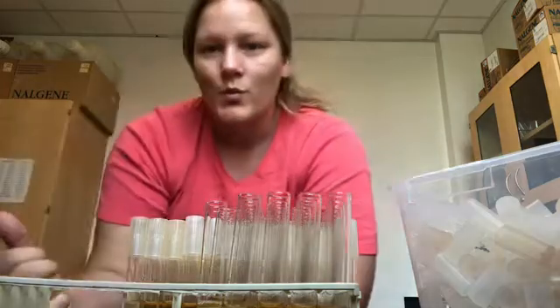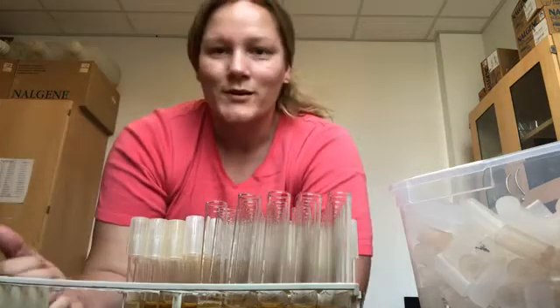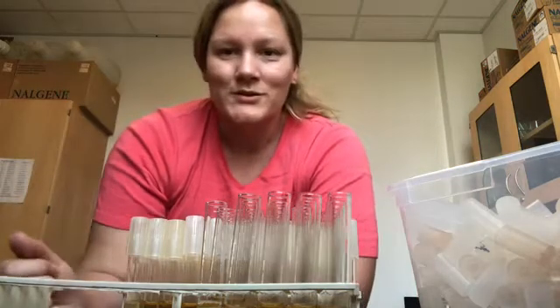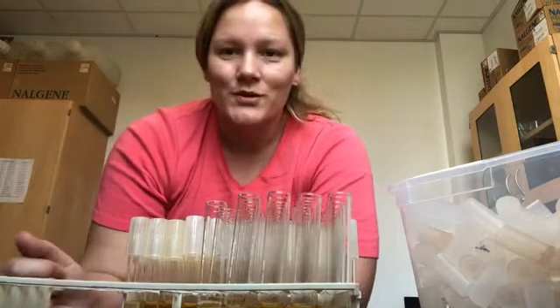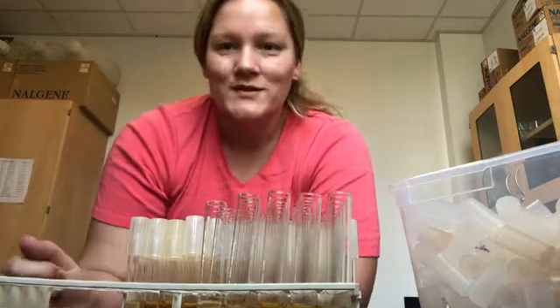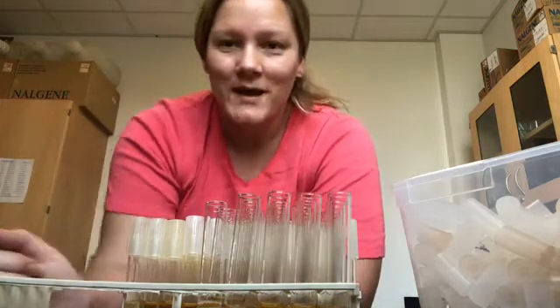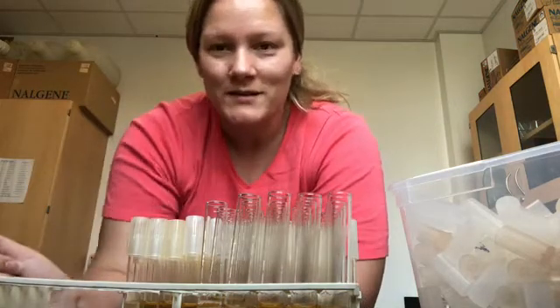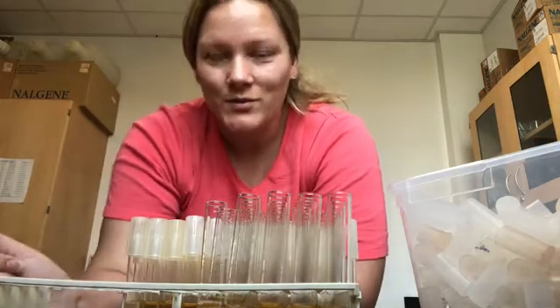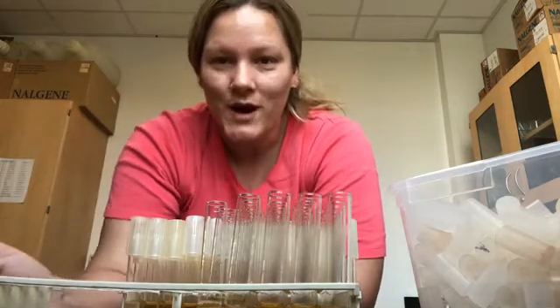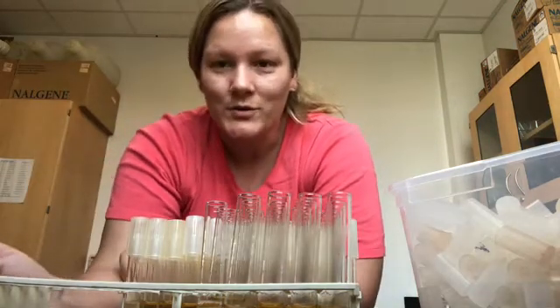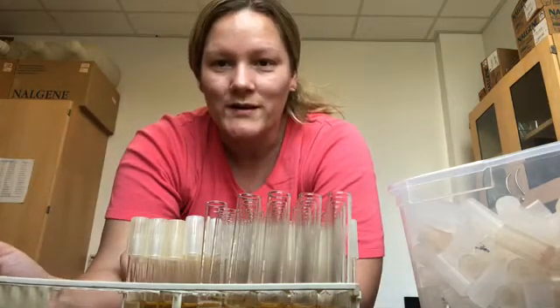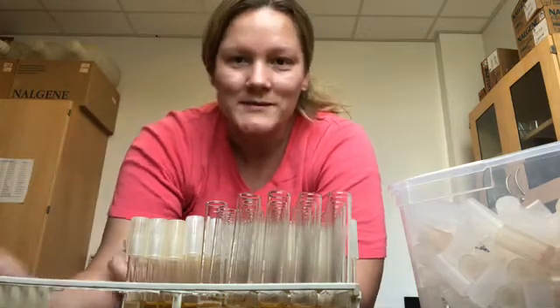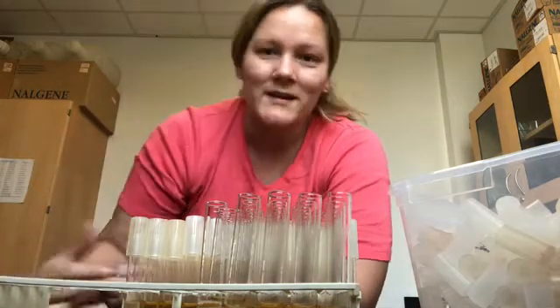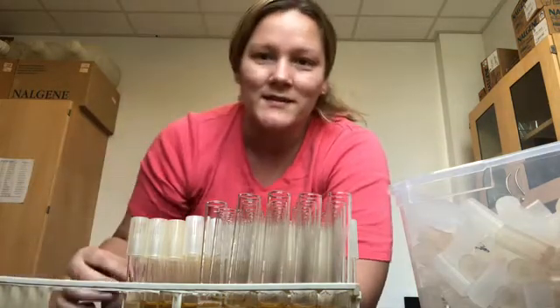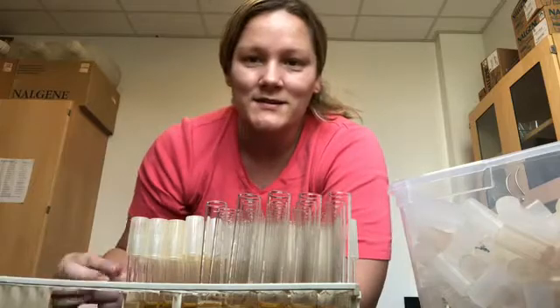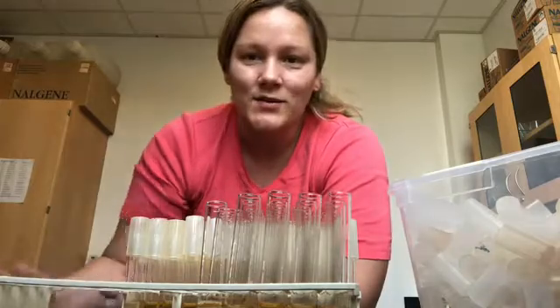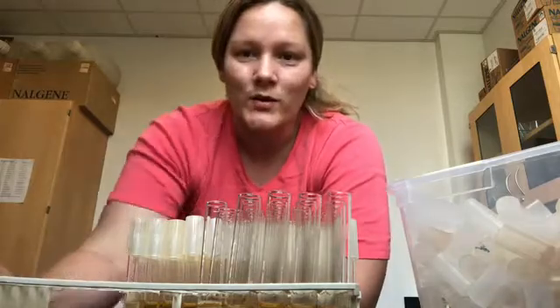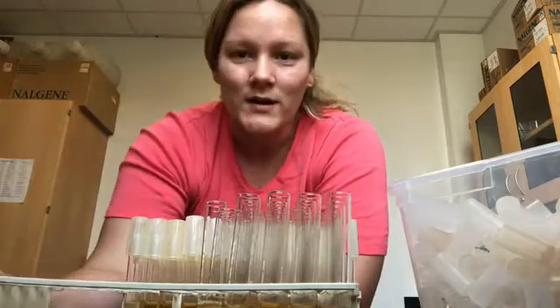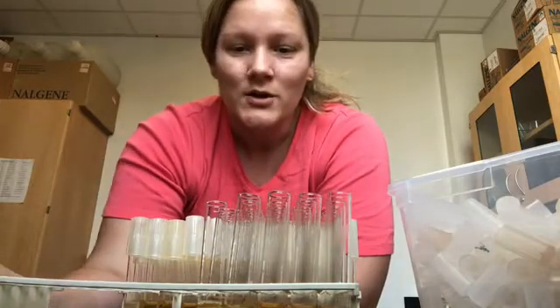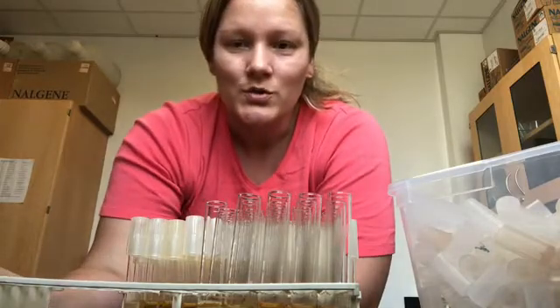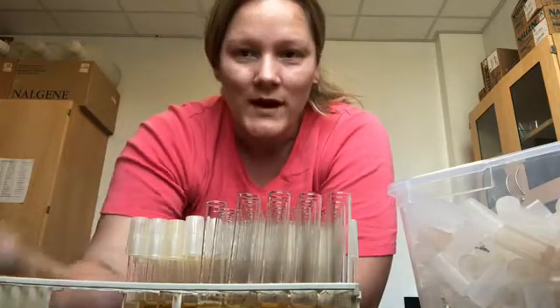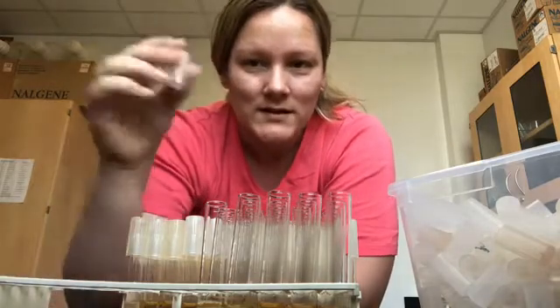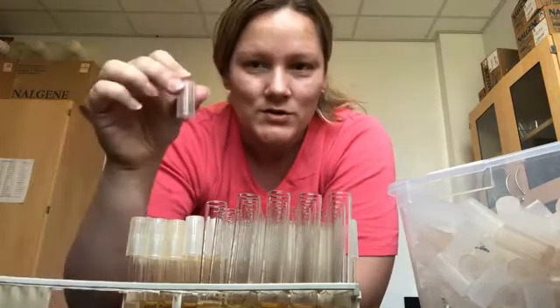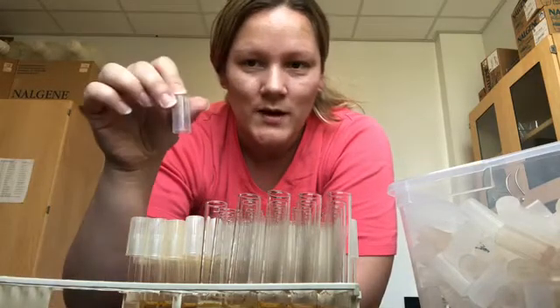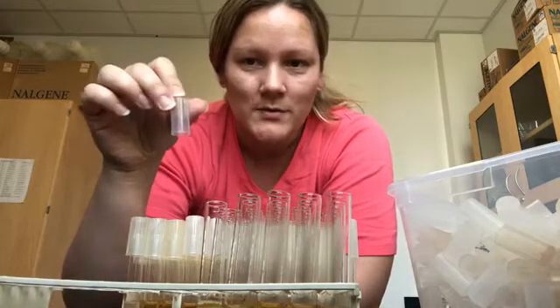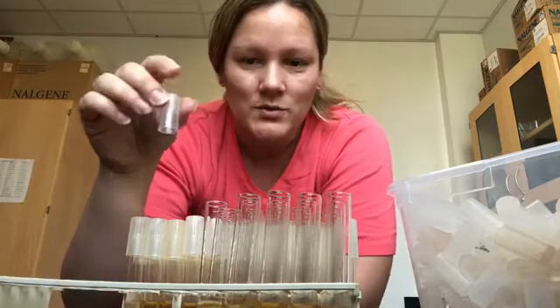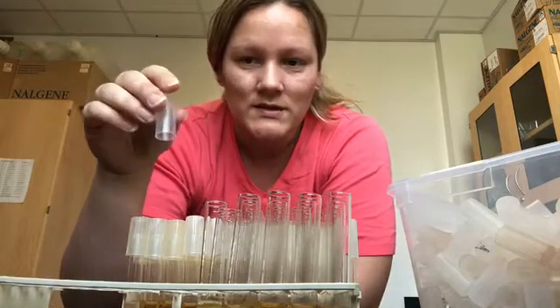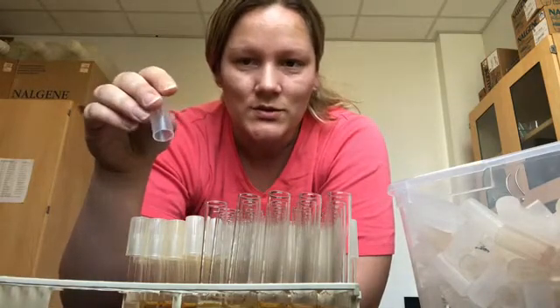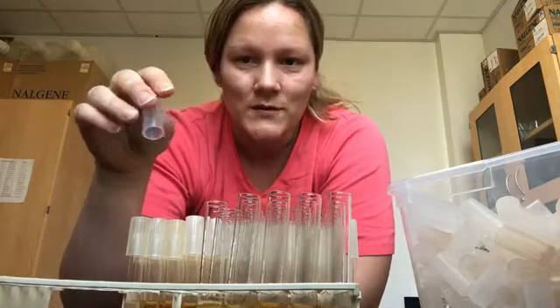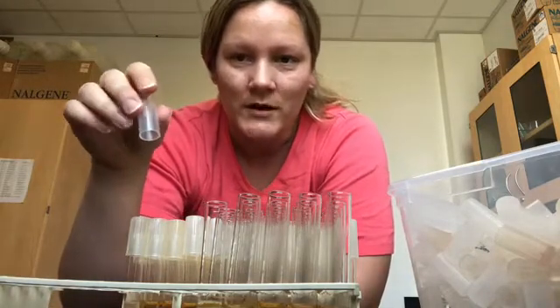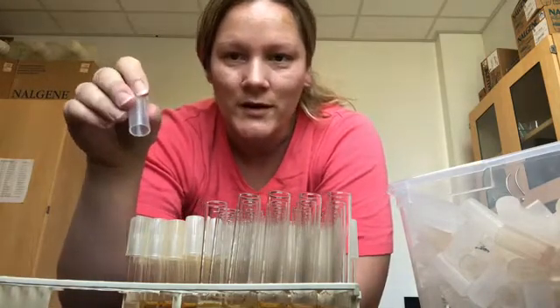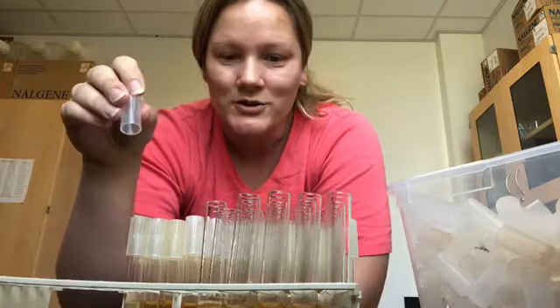Welcome to University Lab Tech School. I'm Lori the Lab Tech and this is the quick way to add a test tube cap to a test tube for microbiology.